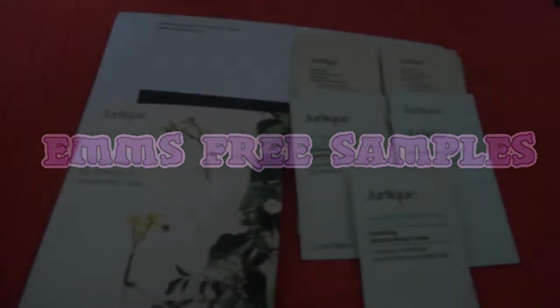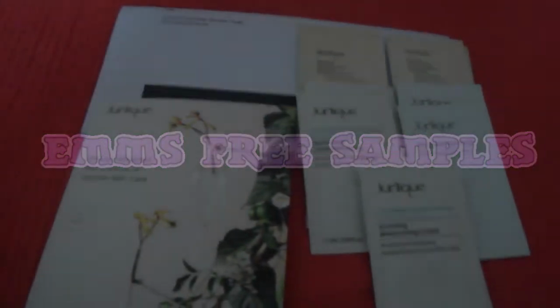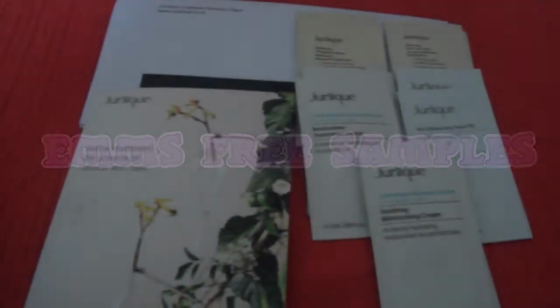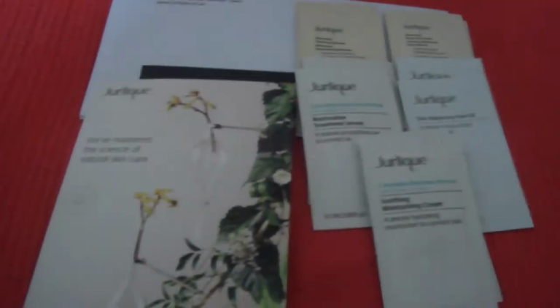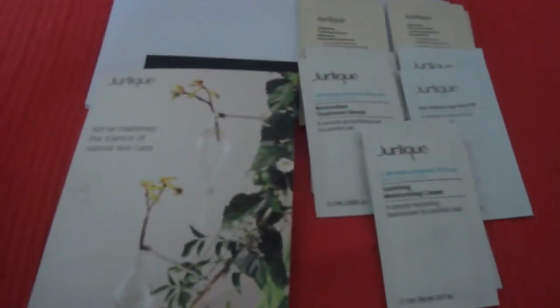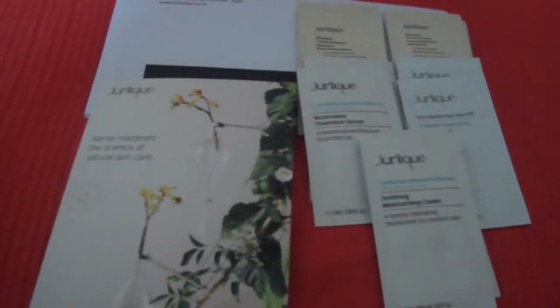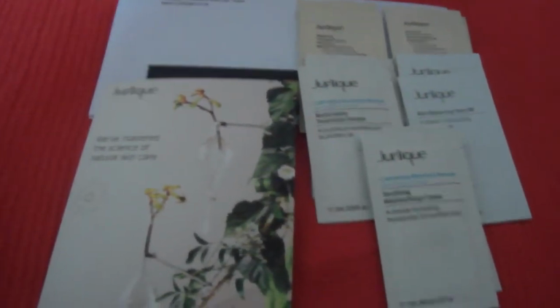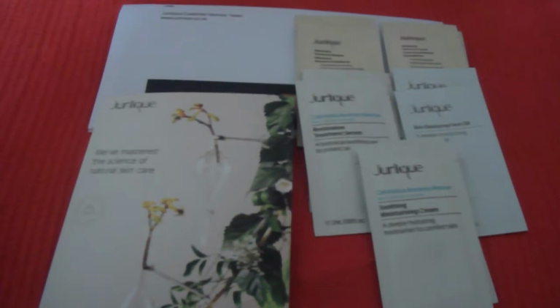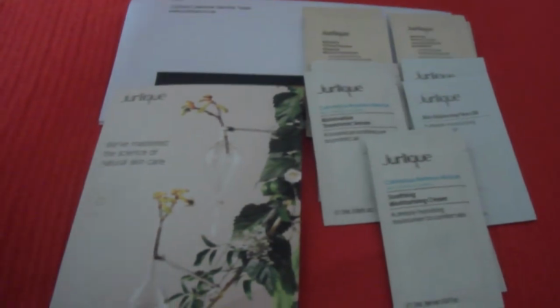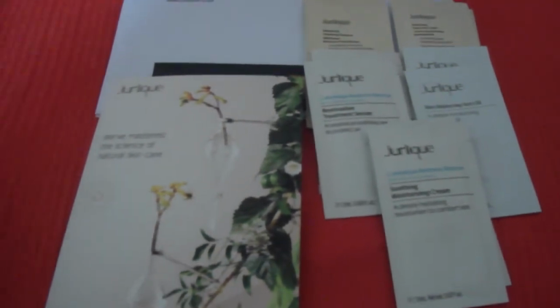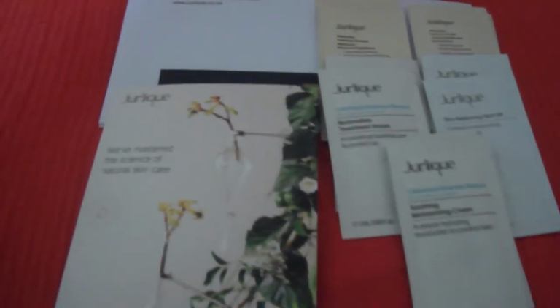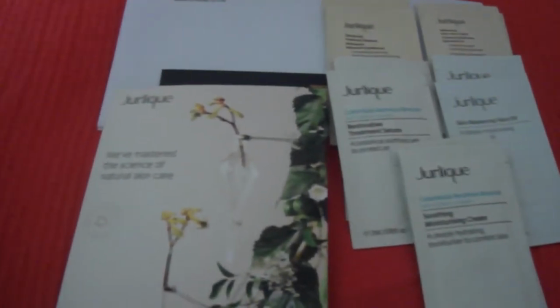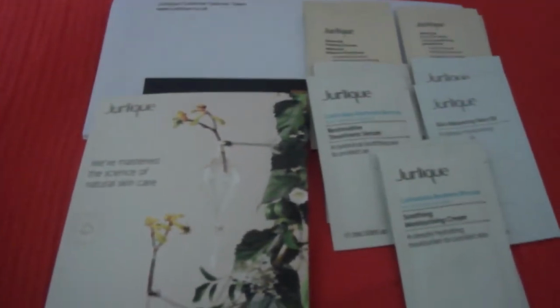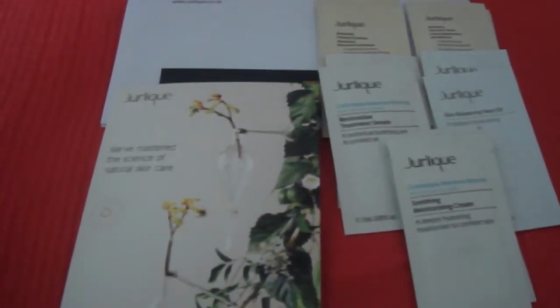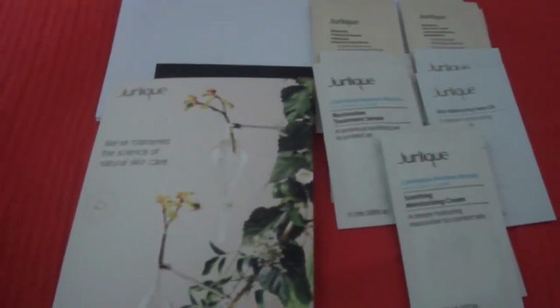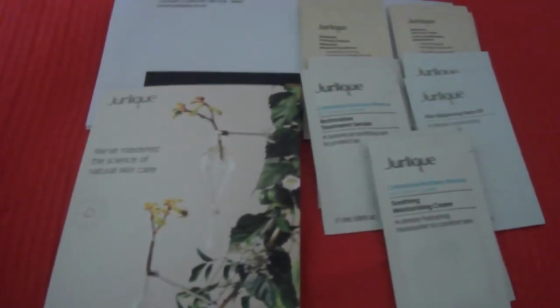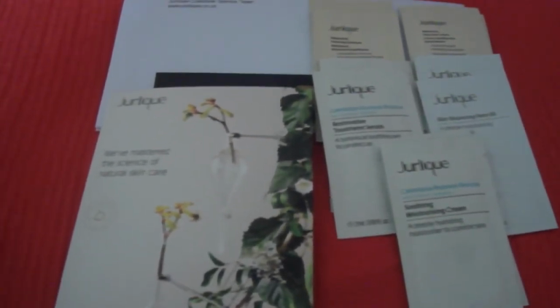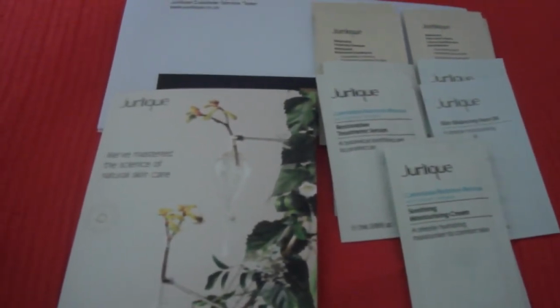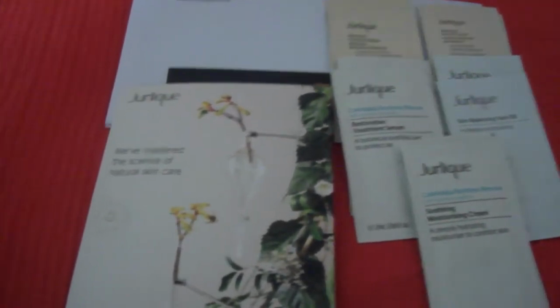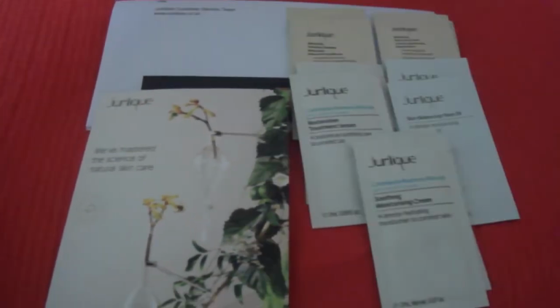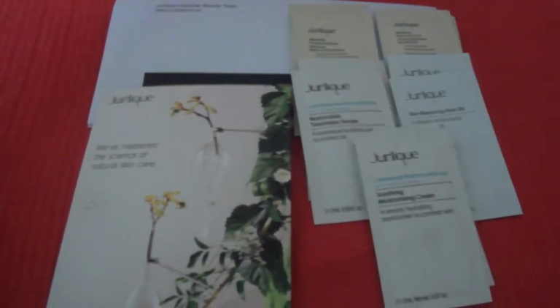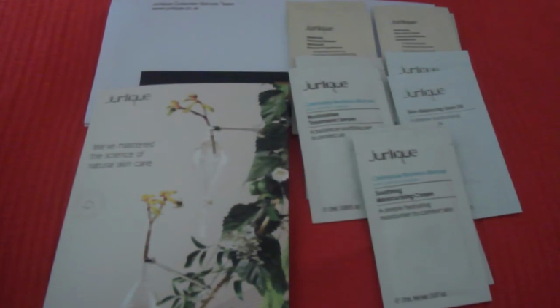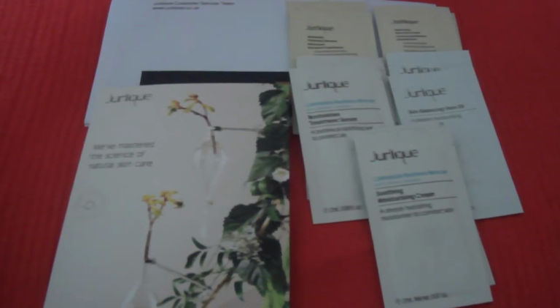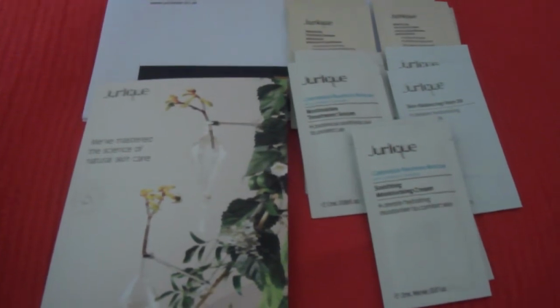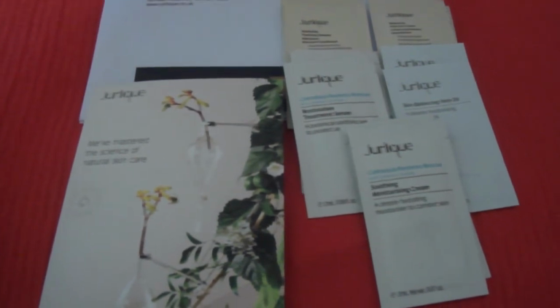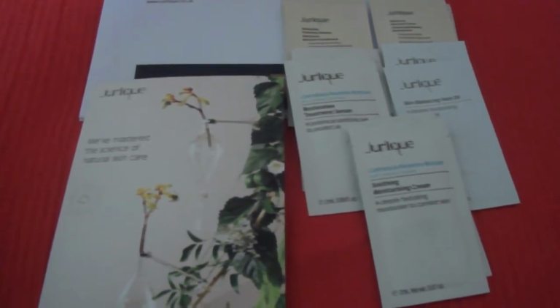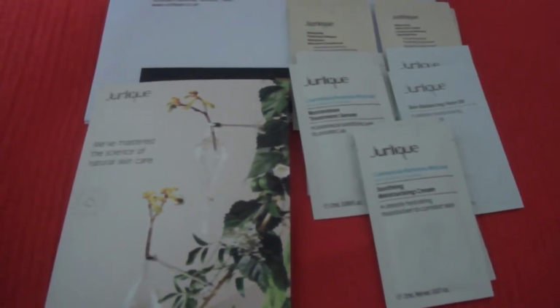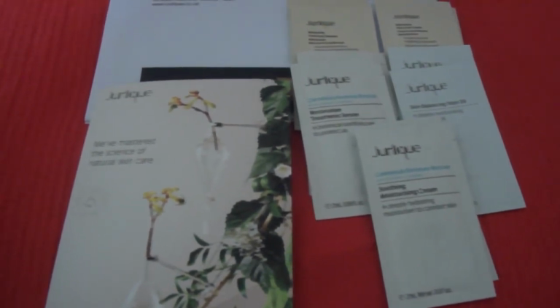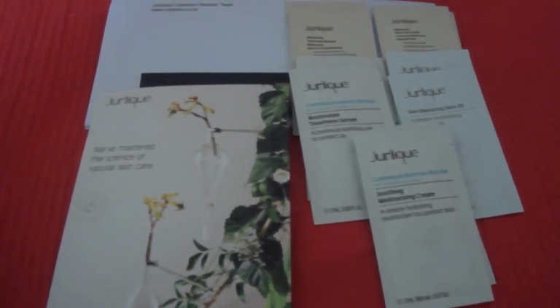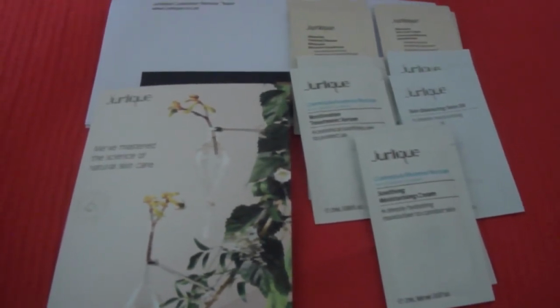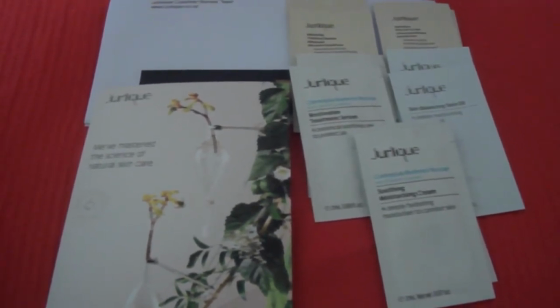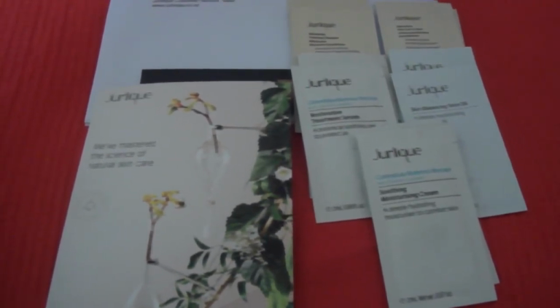Hello, just a quick video today. I've just got two things to mention. The first one is from a company called Jalik — I emailed them and asked if they had any skin cream, and then they sent me an email back with